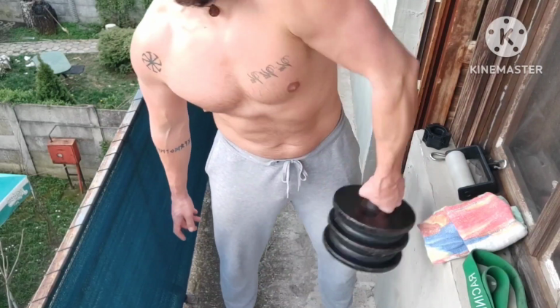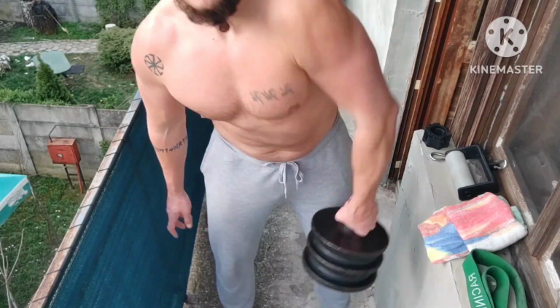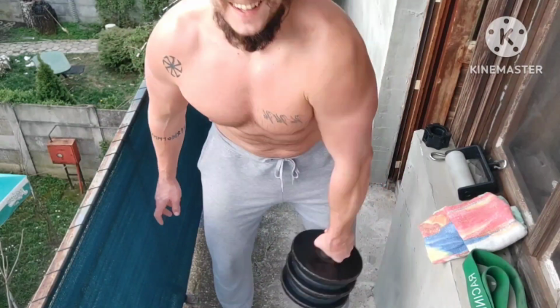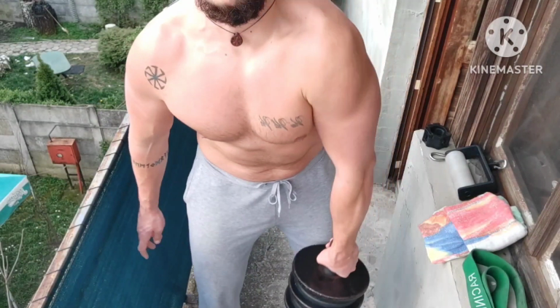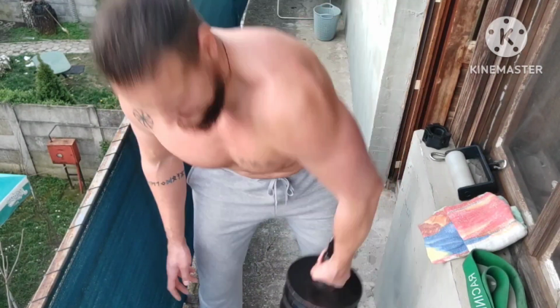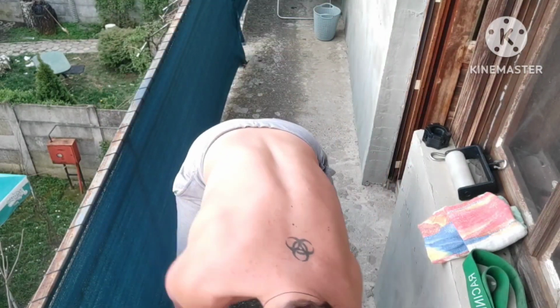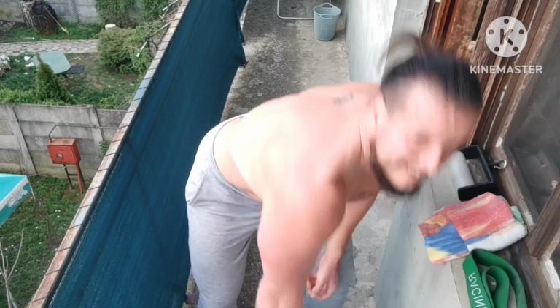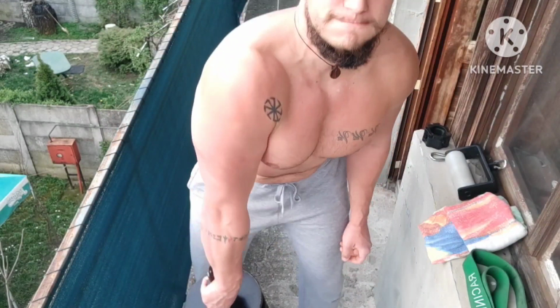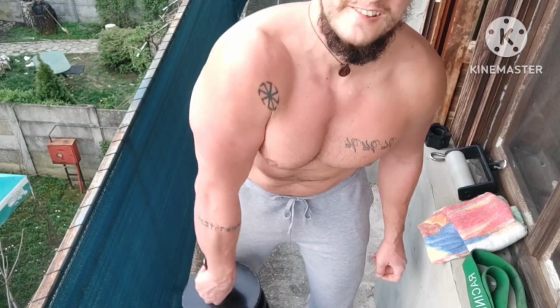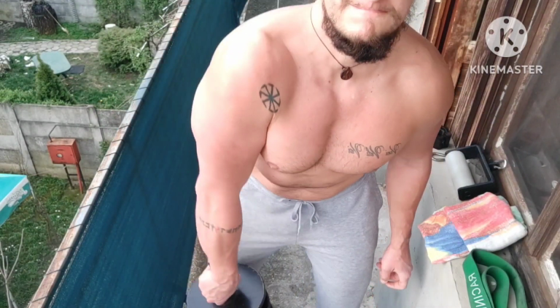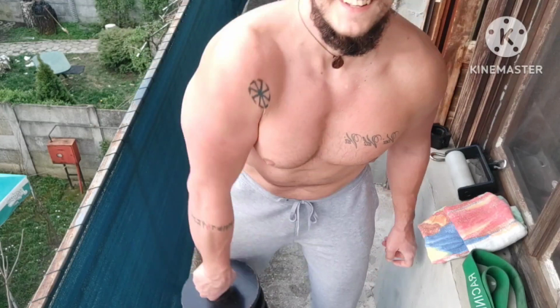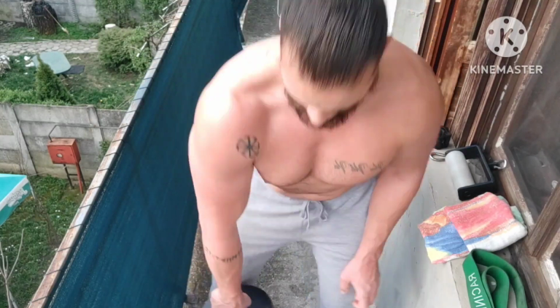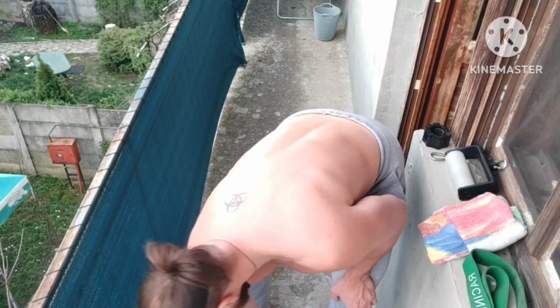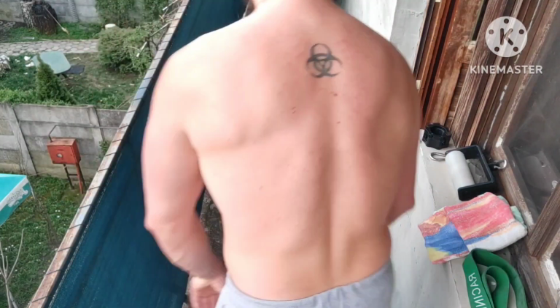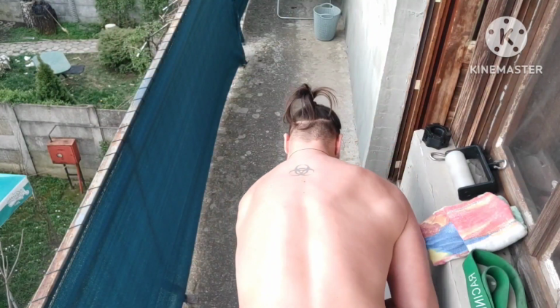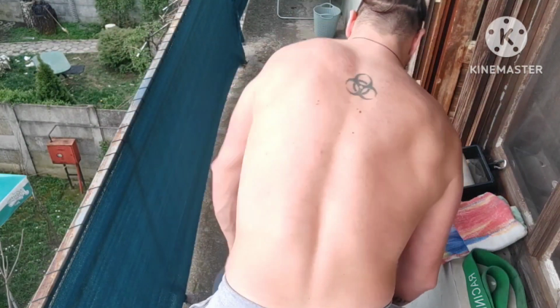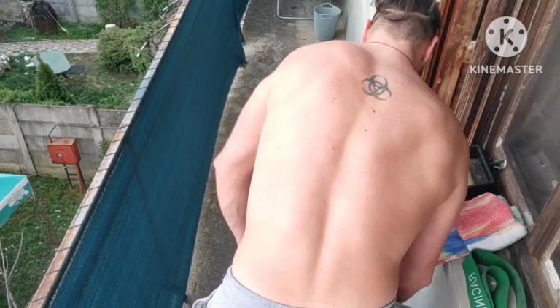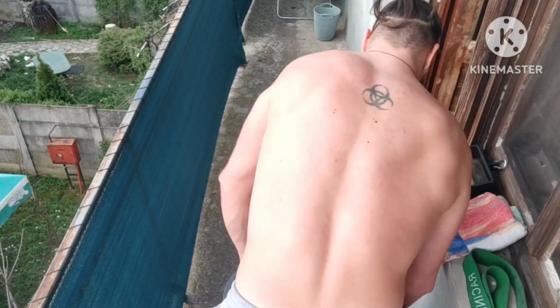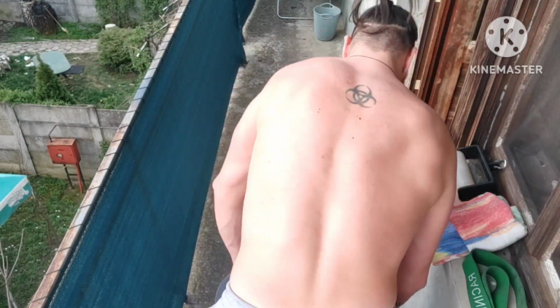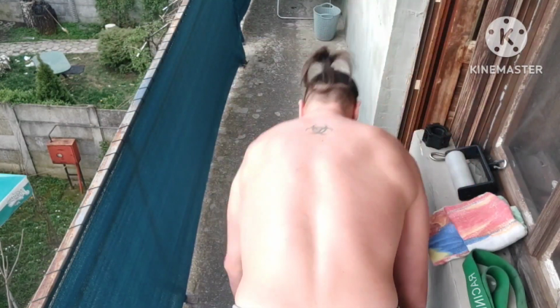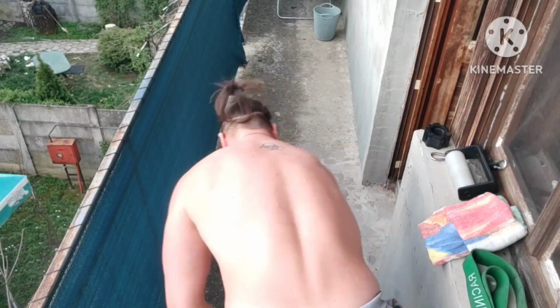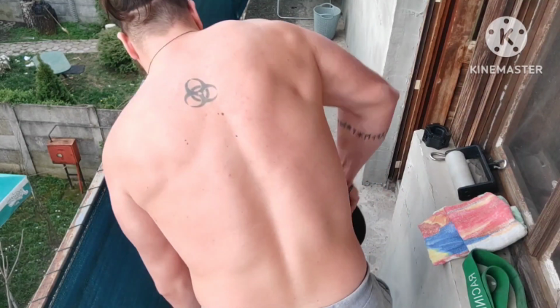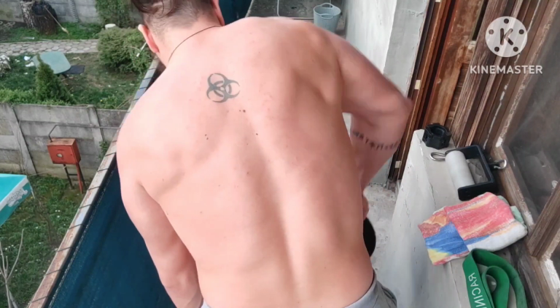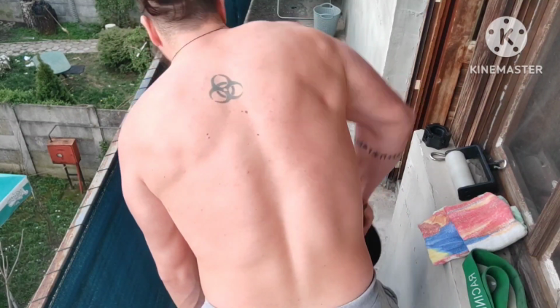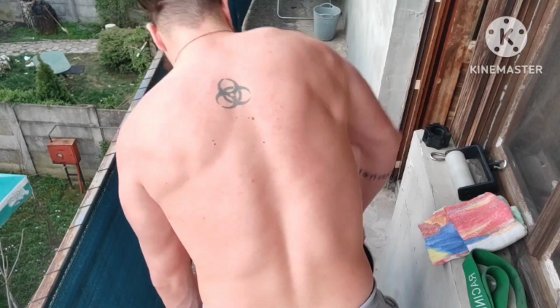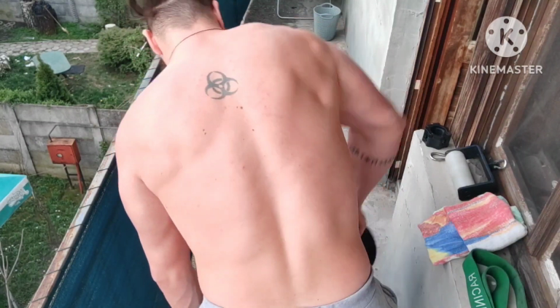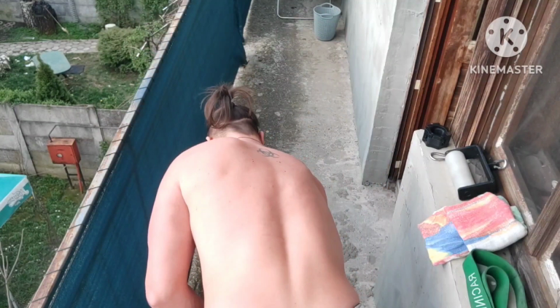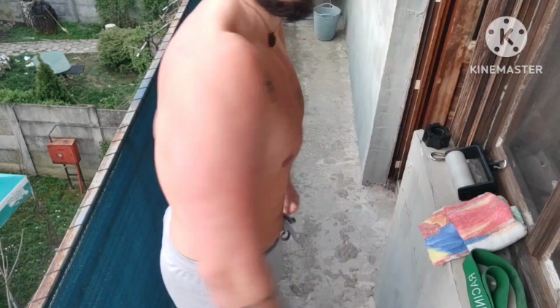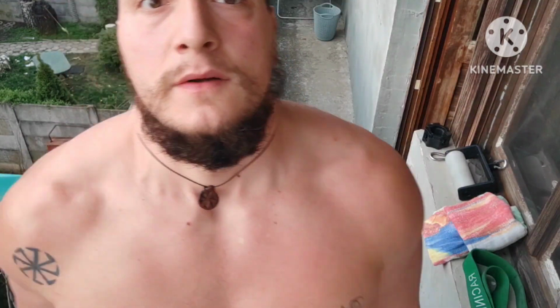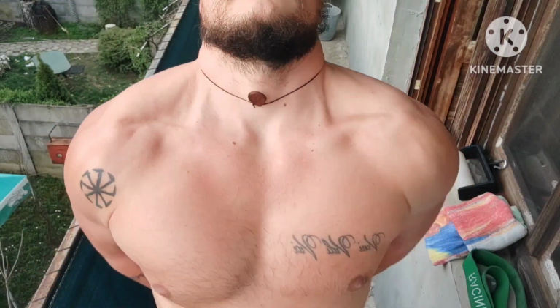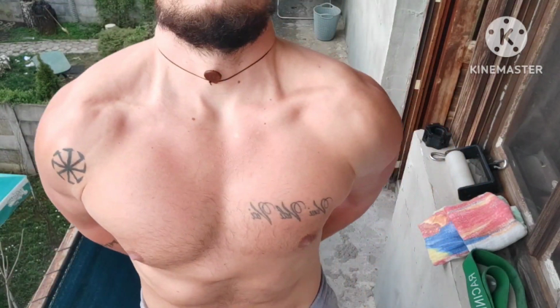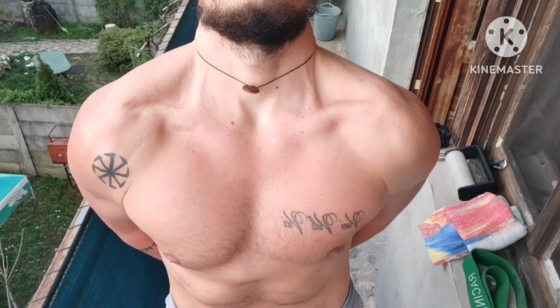Next exercise is a similar lift but this time gripping the loading pin. Here is the same movement from the back. Also no chalk here, so even harder — not recommended.